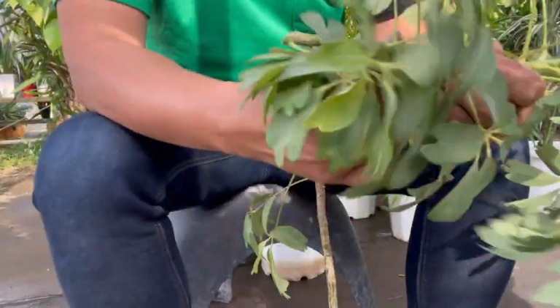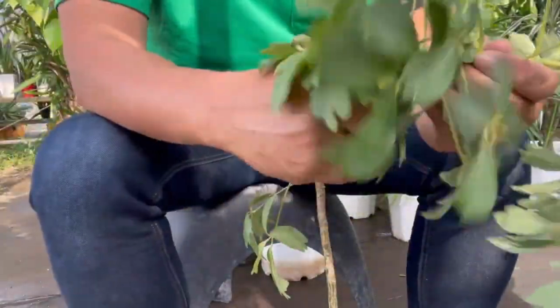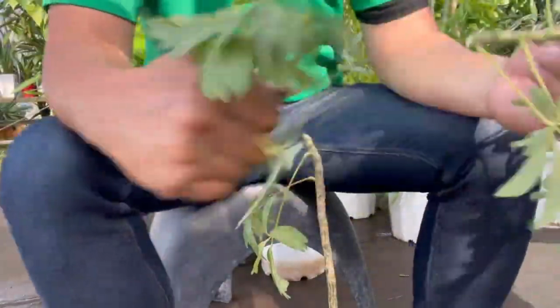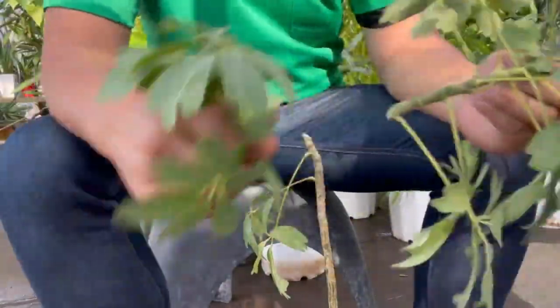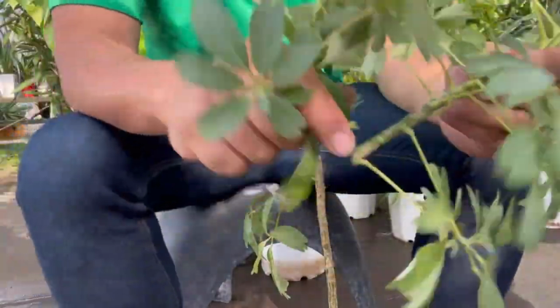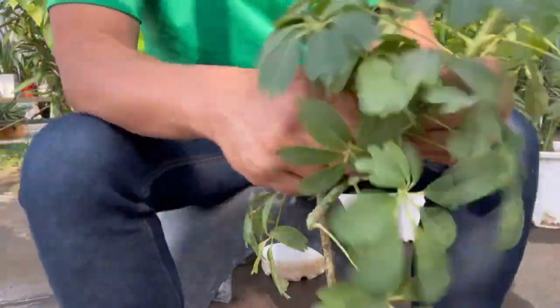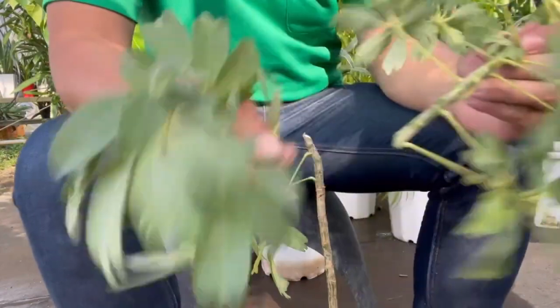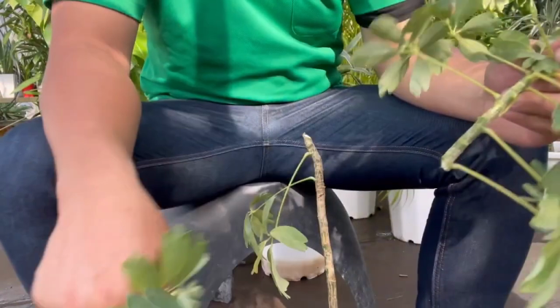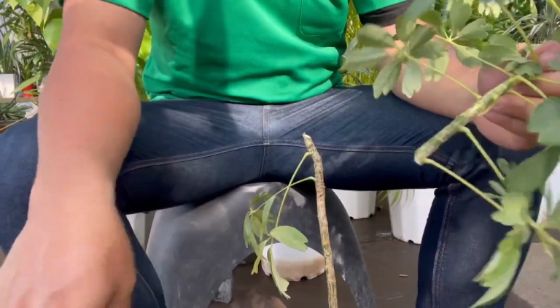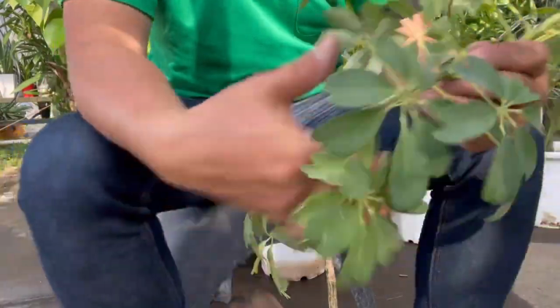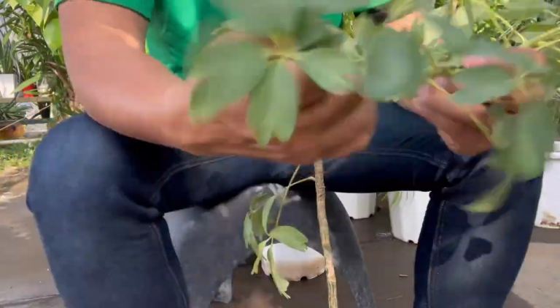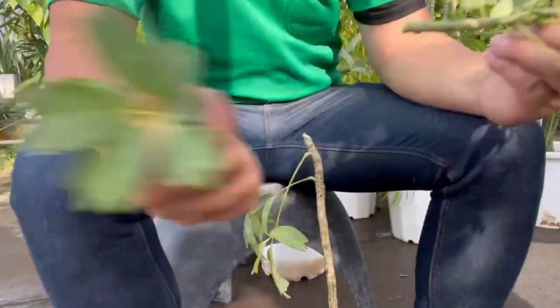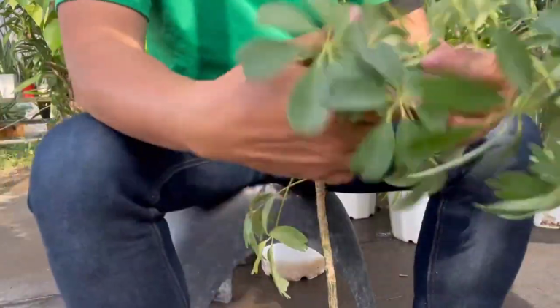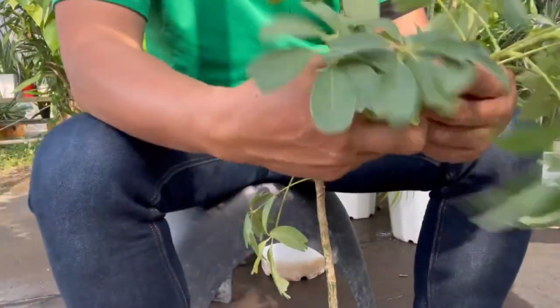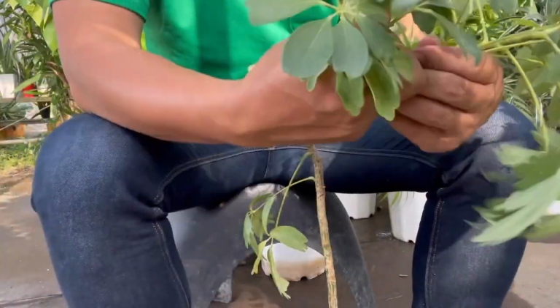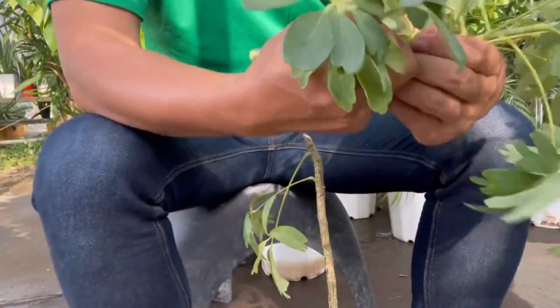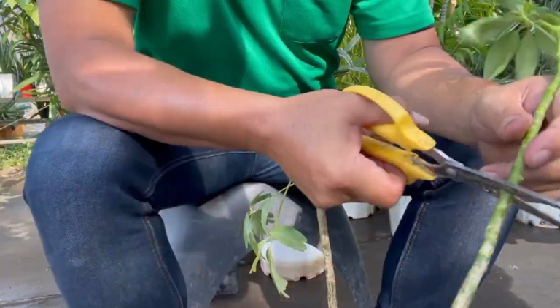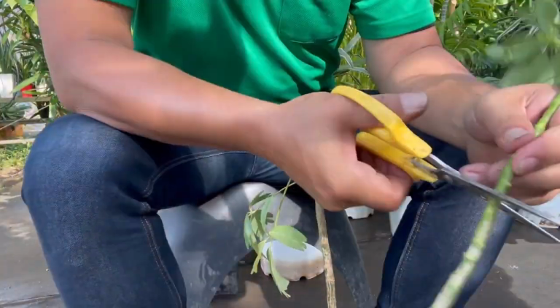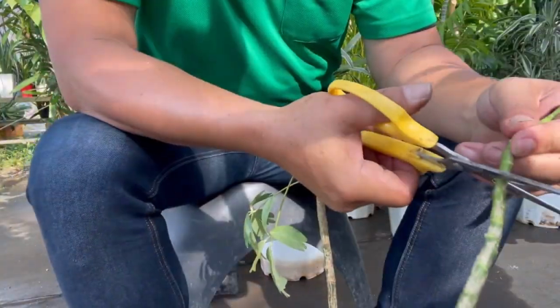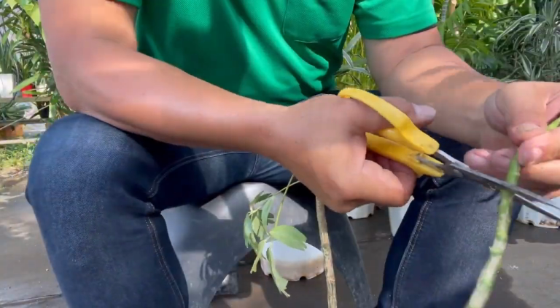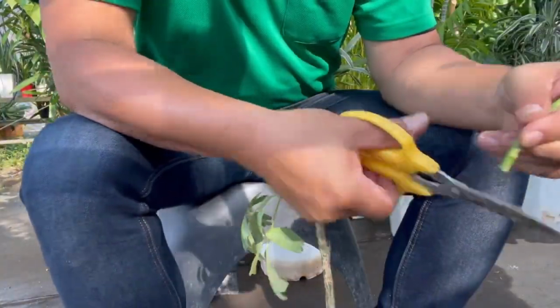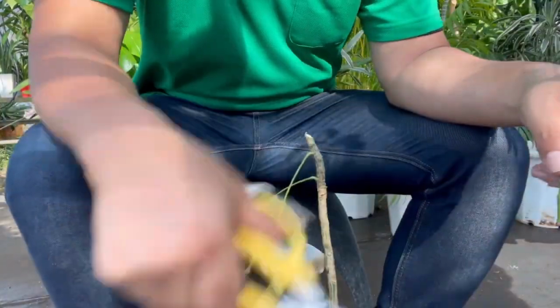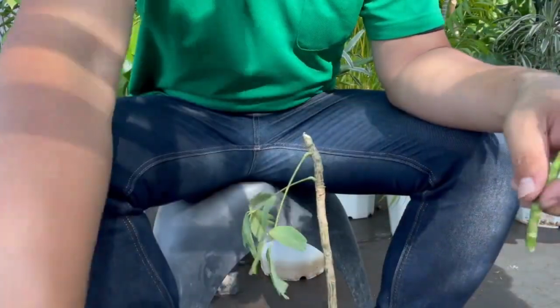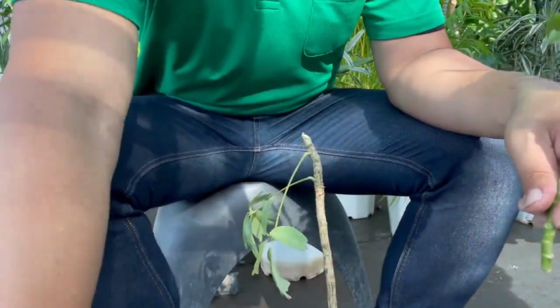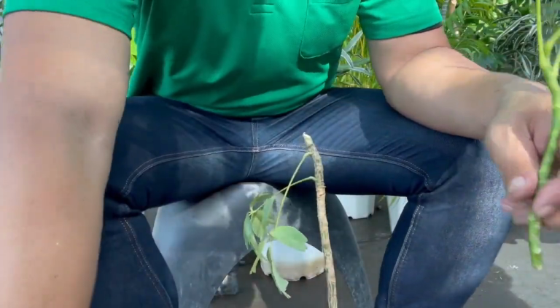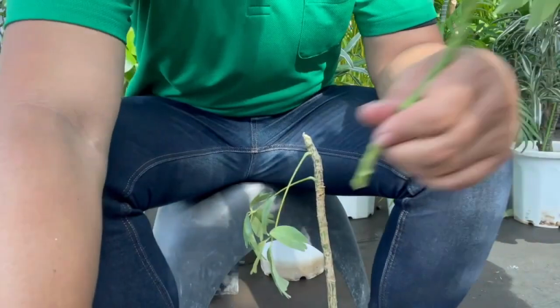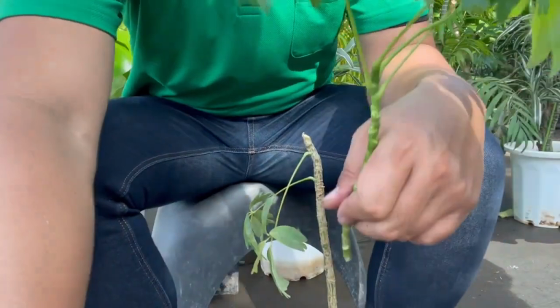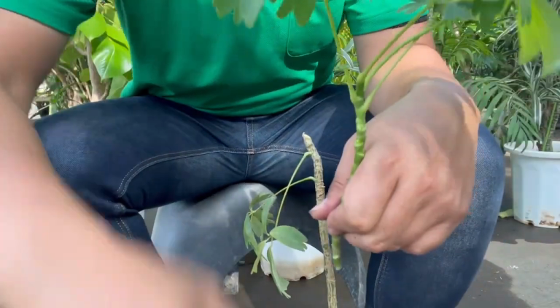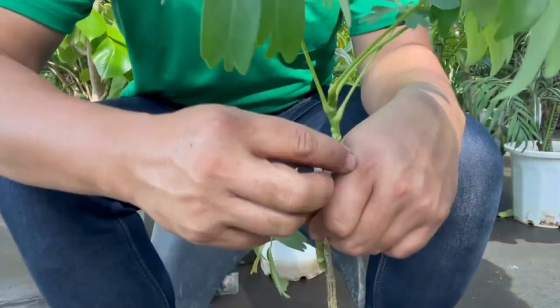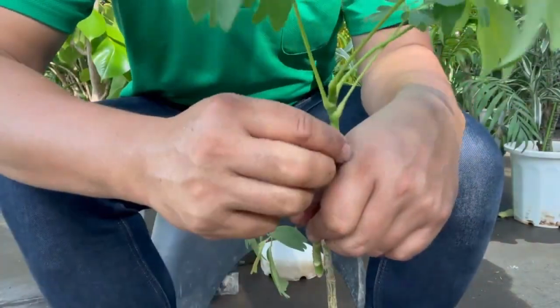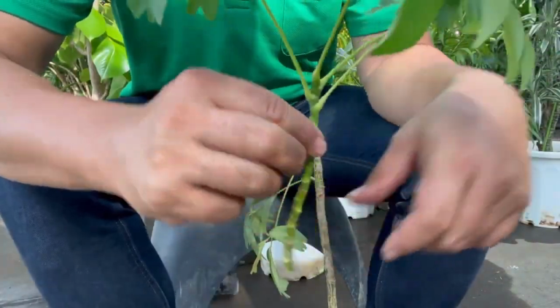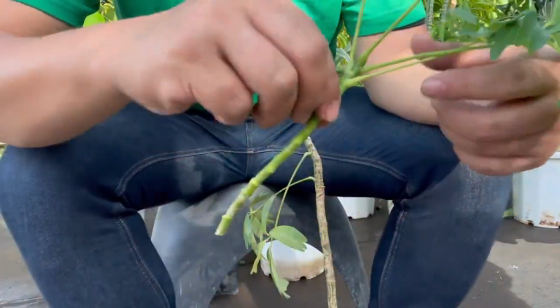Now, what about the upper stem with no leaves? We'll cut it into pieces and stick them in the soil.